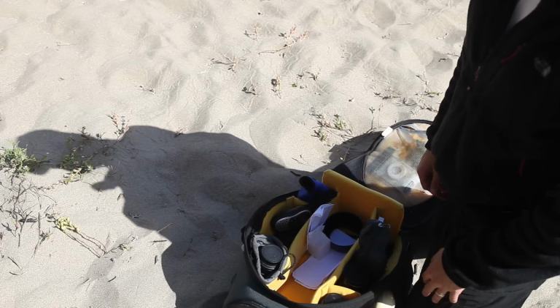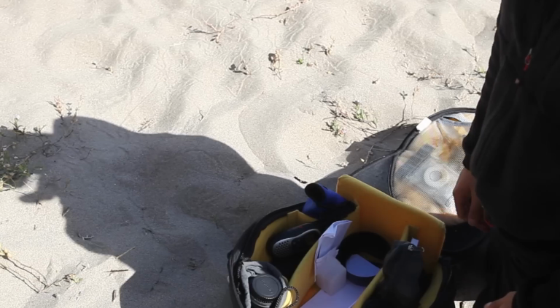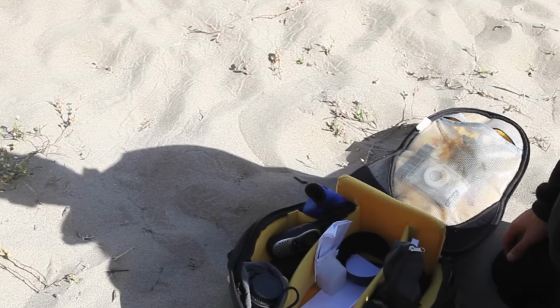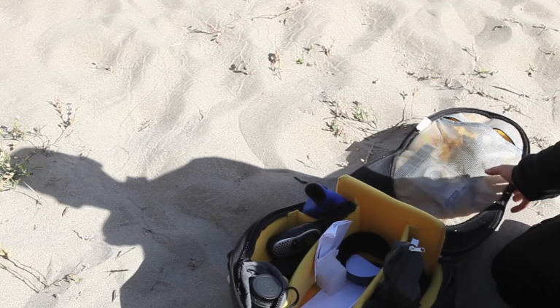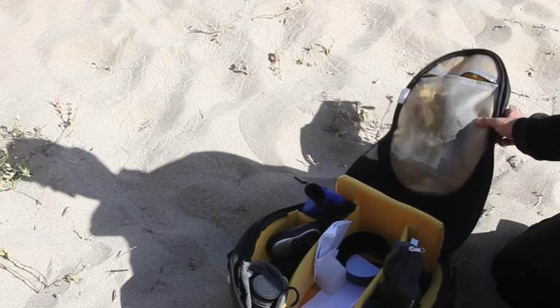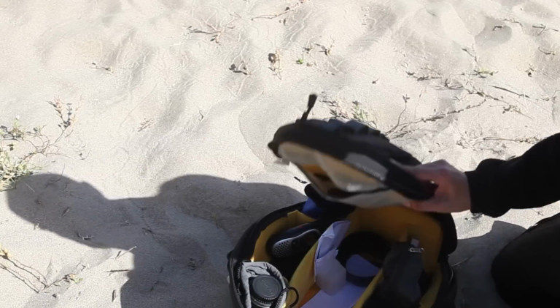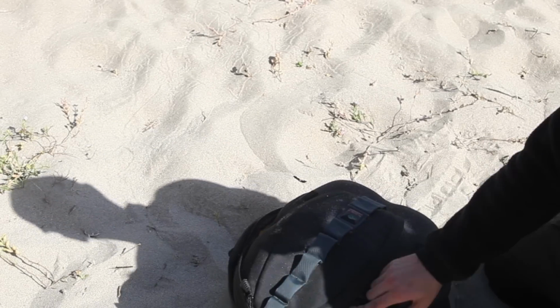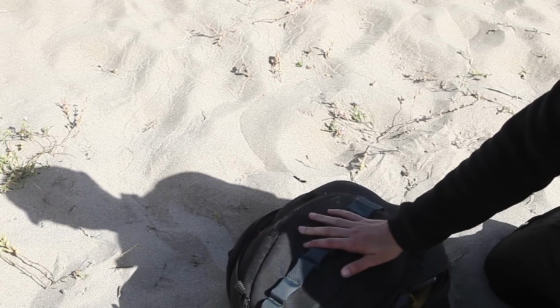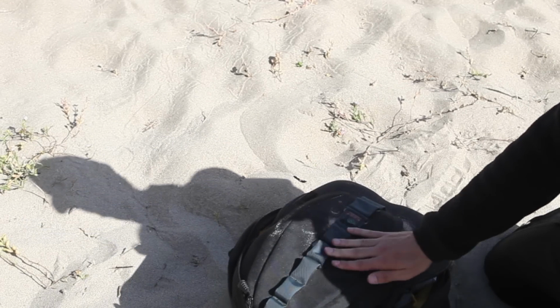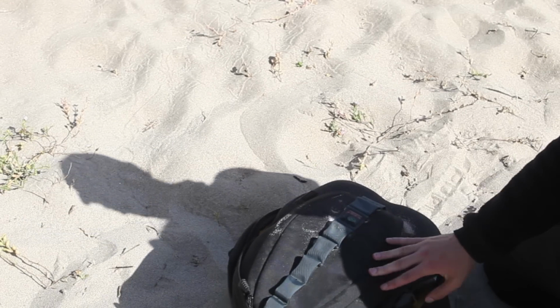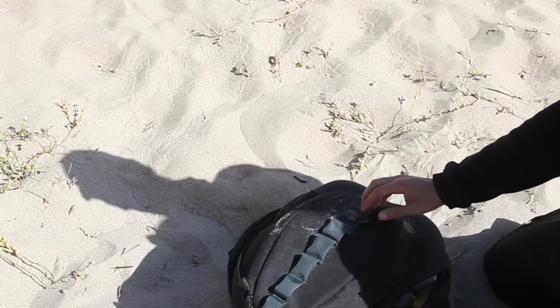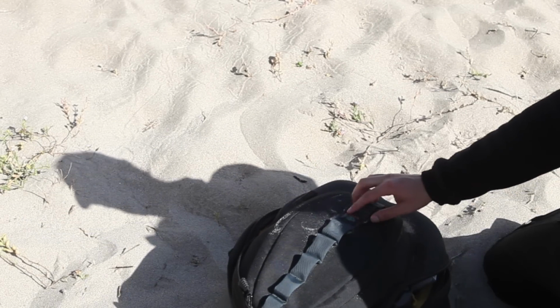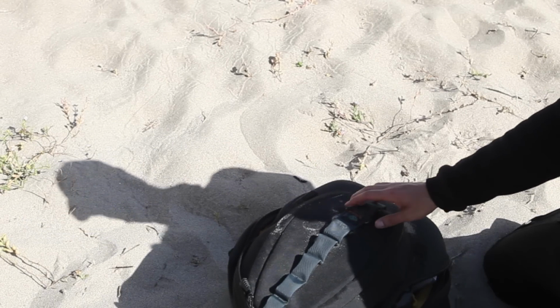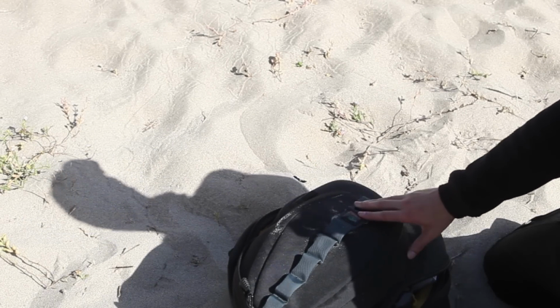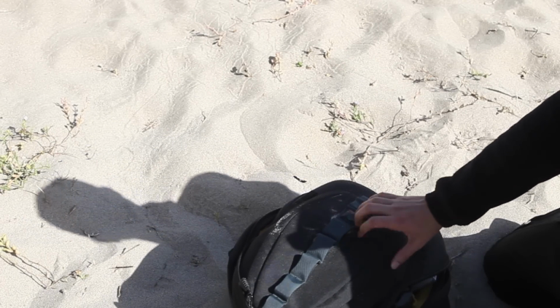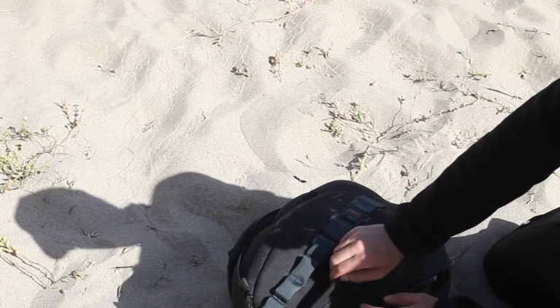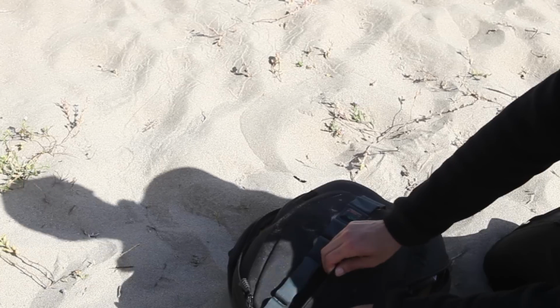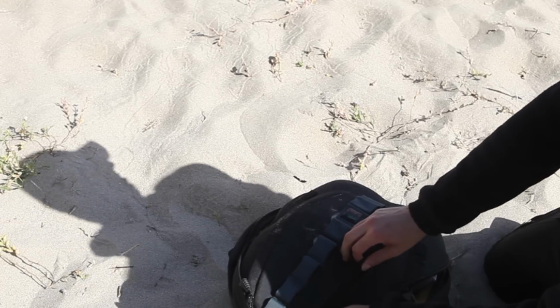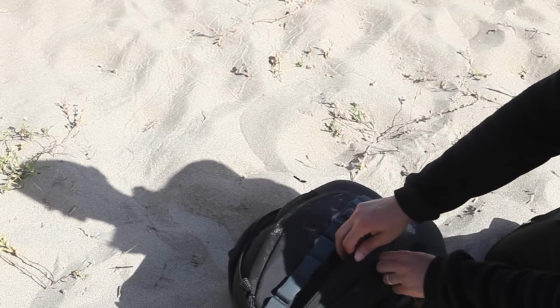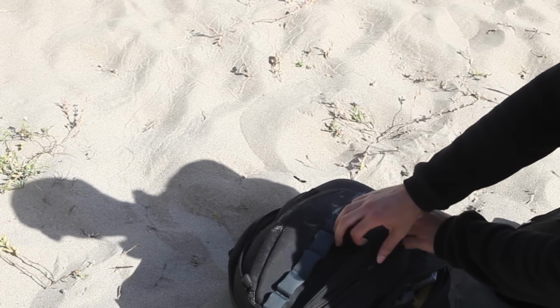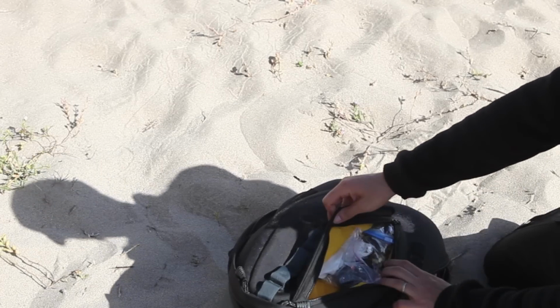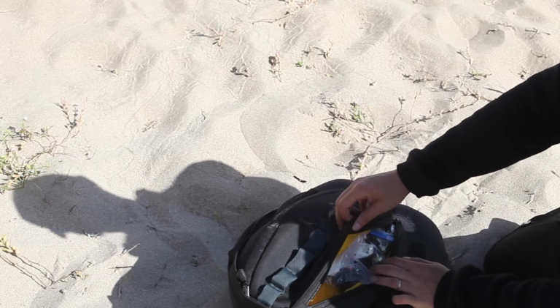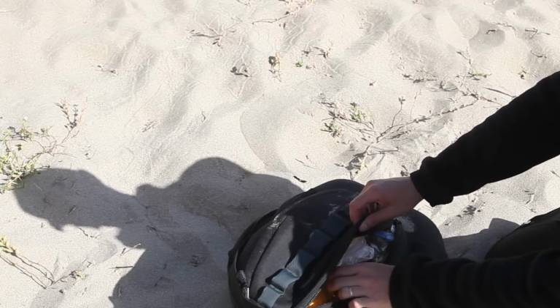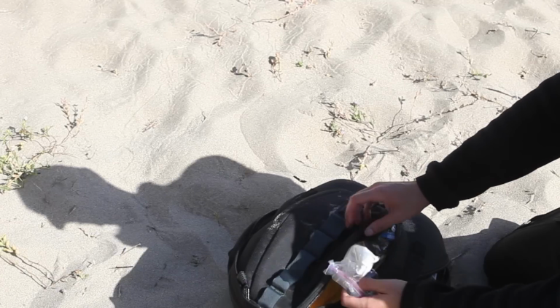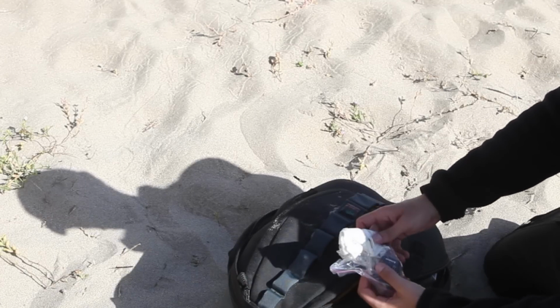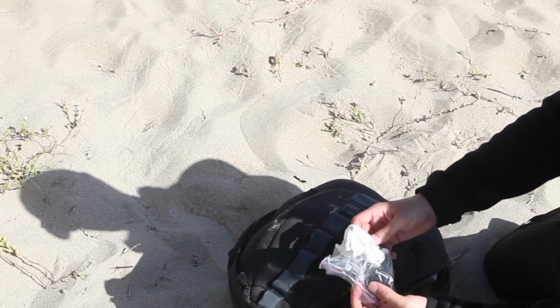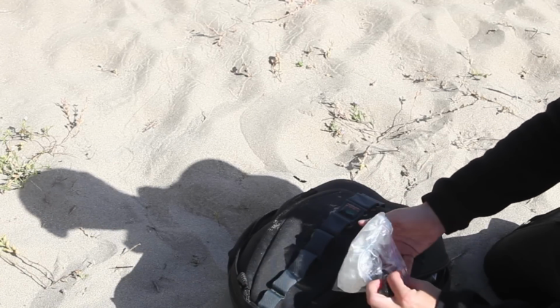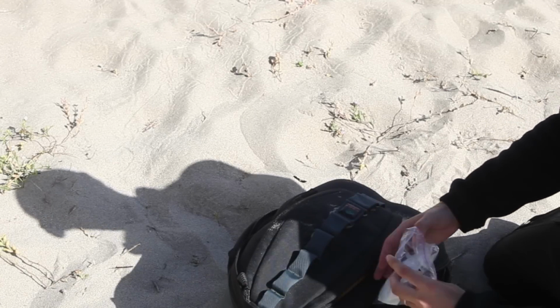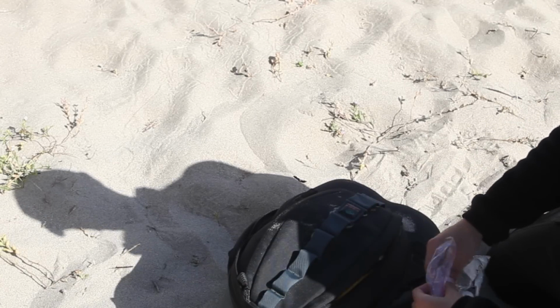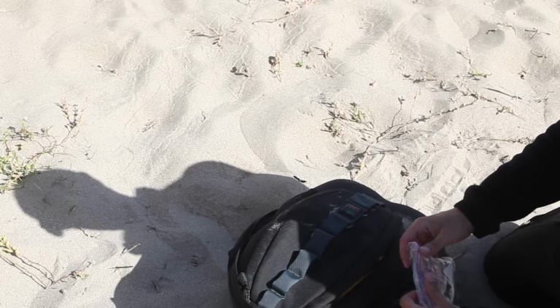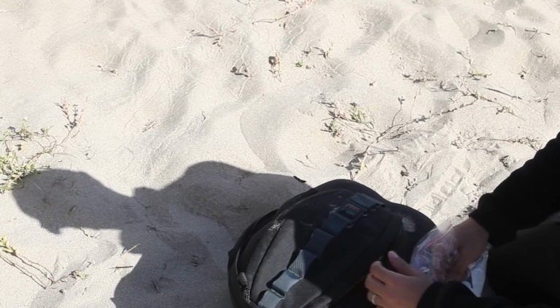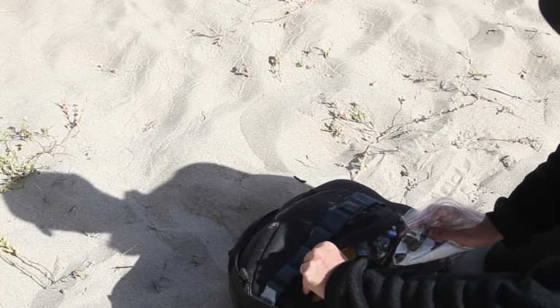So the bag itself is blue and black, has the Kata logo up front. It has side pockets and pockets up front where I put in some small accessories.